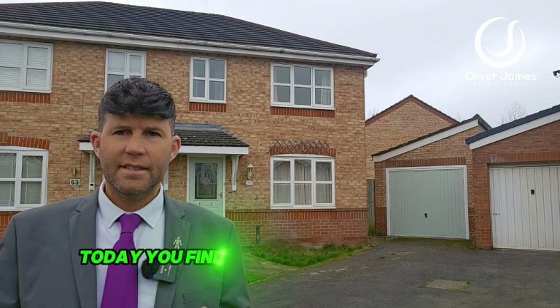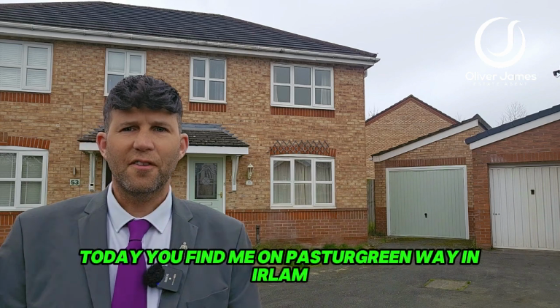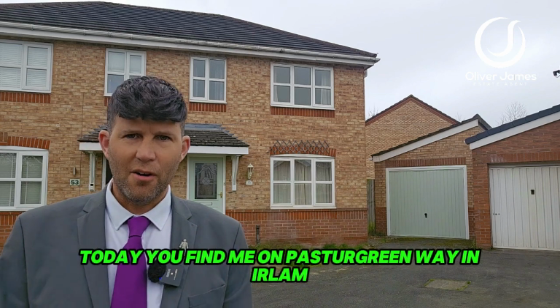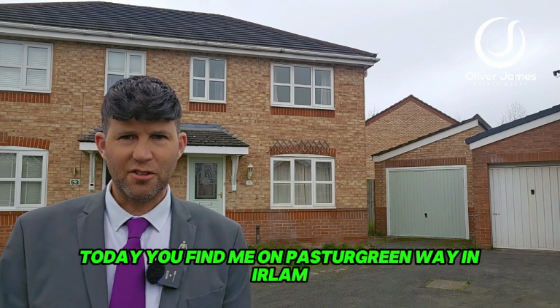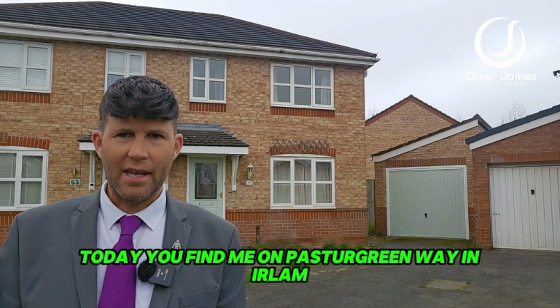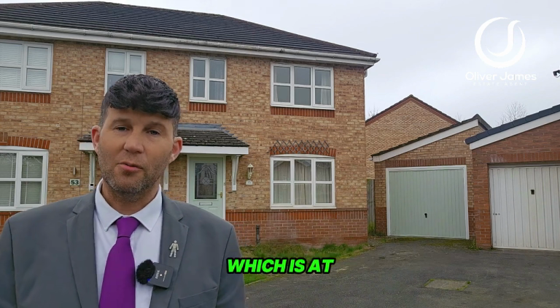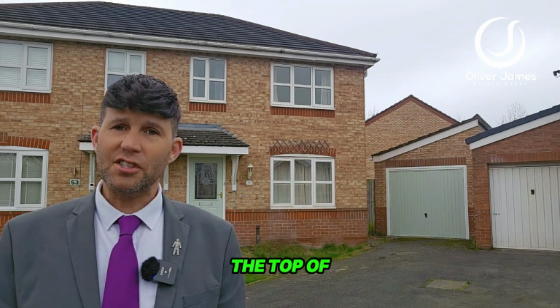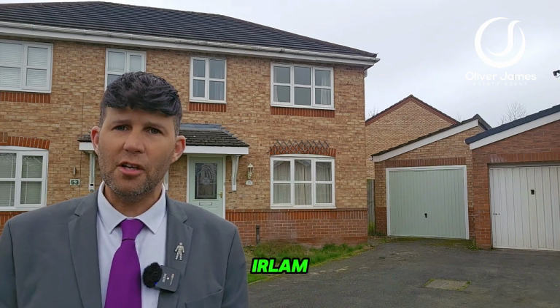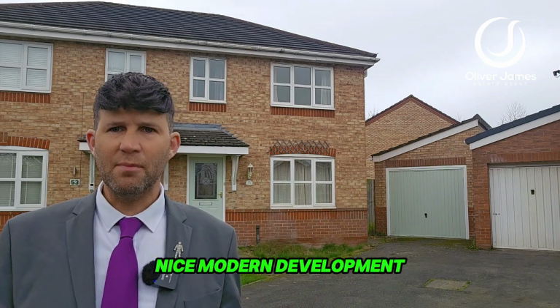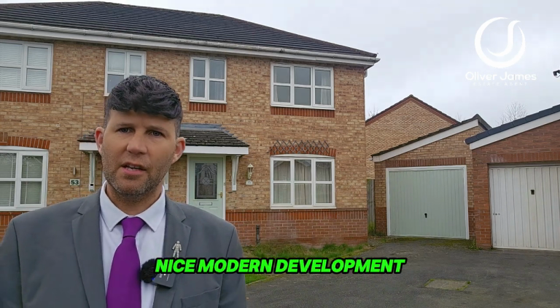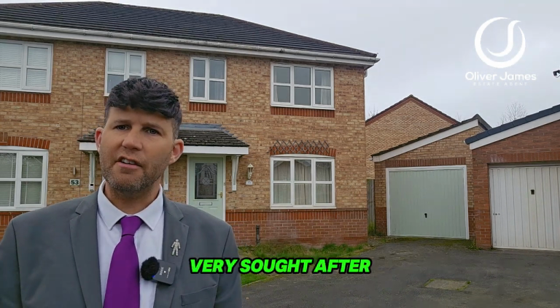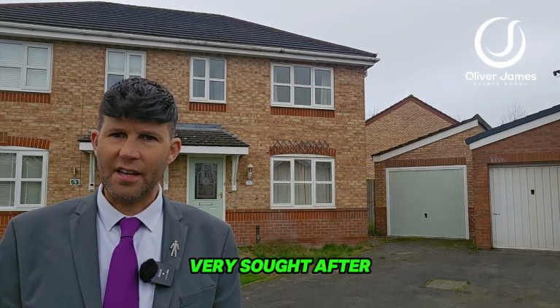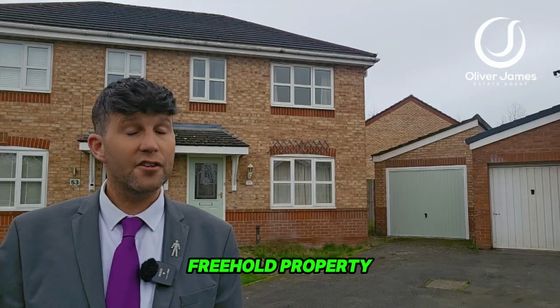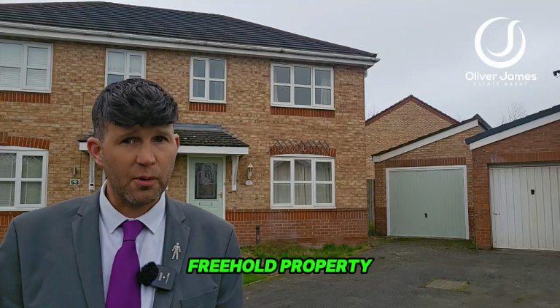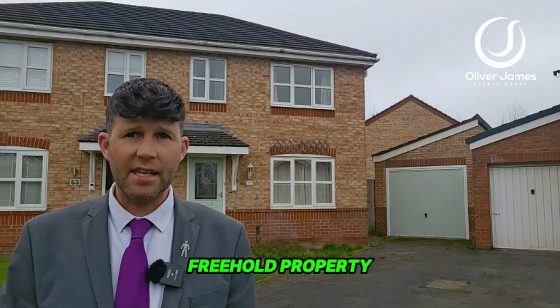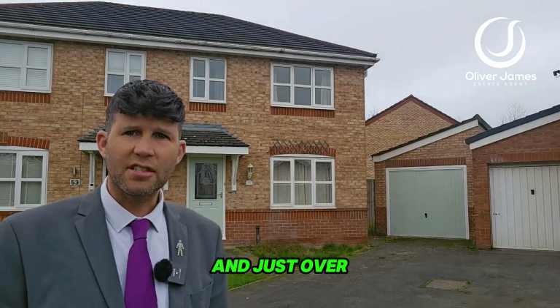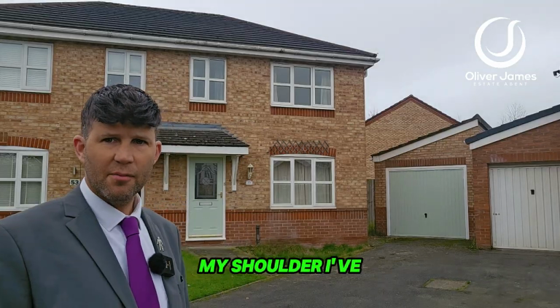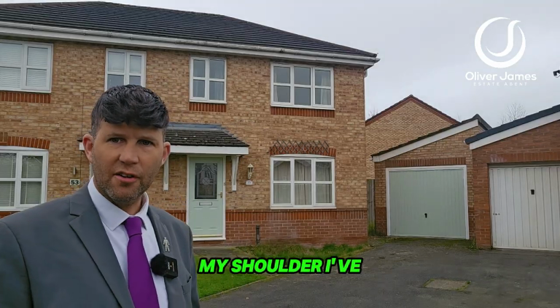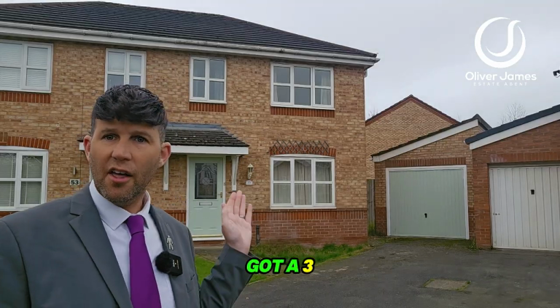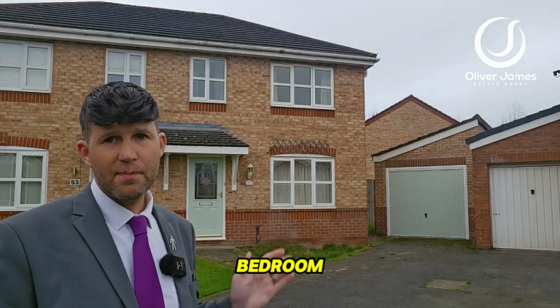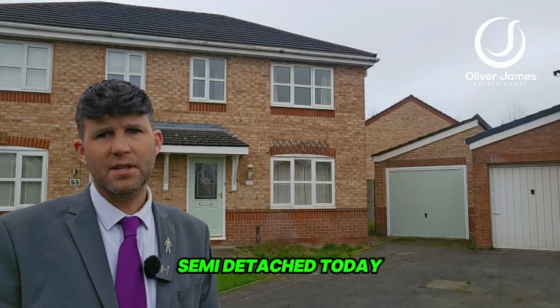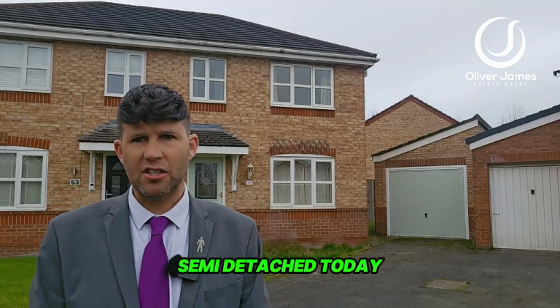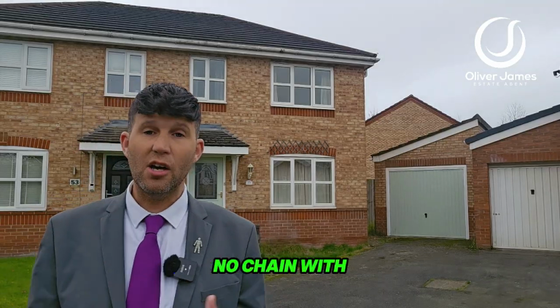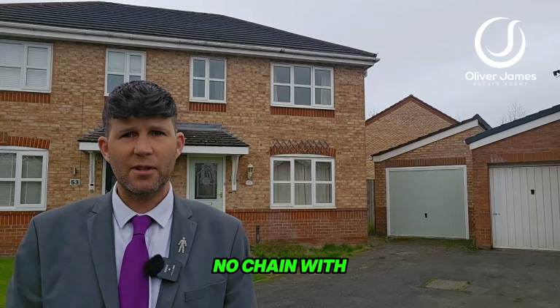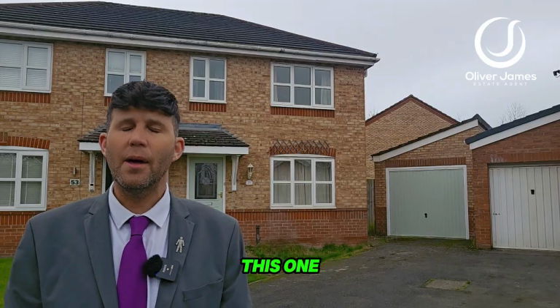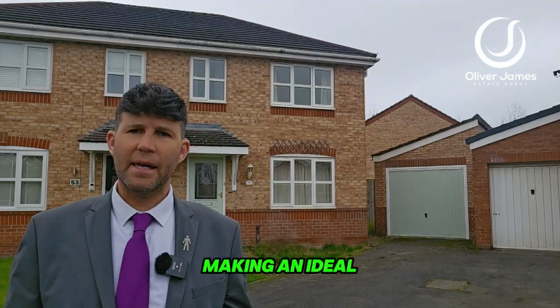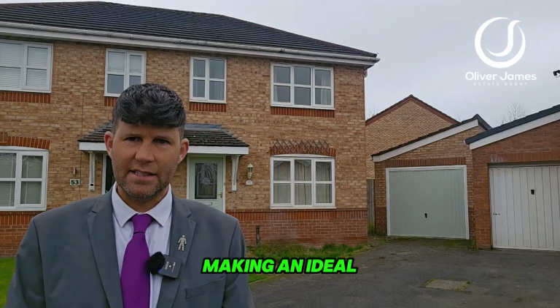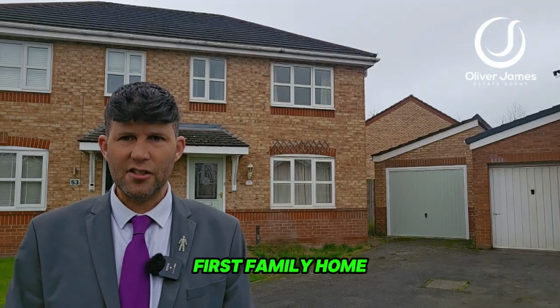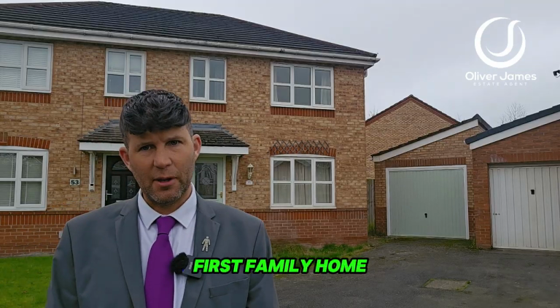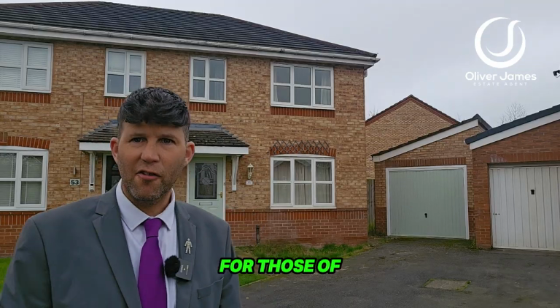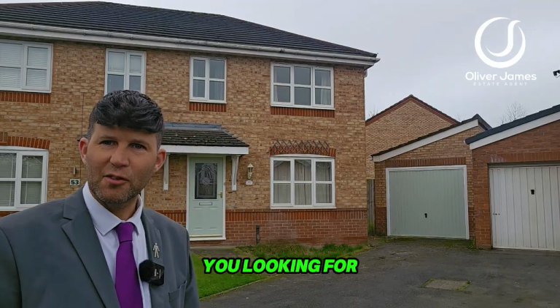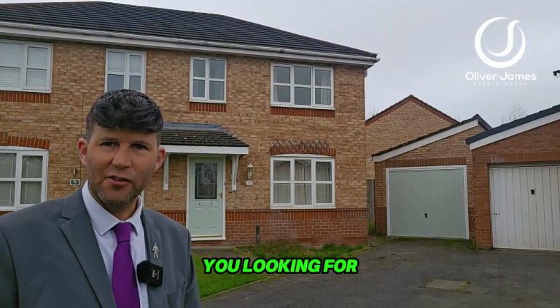Today you find me on Pasture Greenway in Earlham, which is at the top of Earlham. Nice modern development, very sought after, freehold property, and just over my shoulder I've got a three bedroom semi to show you today. No chain with this one, making an ideal first family home for those of you looking for one.